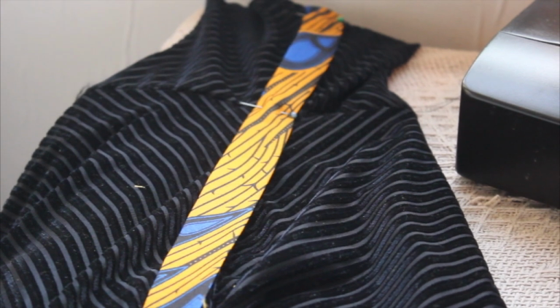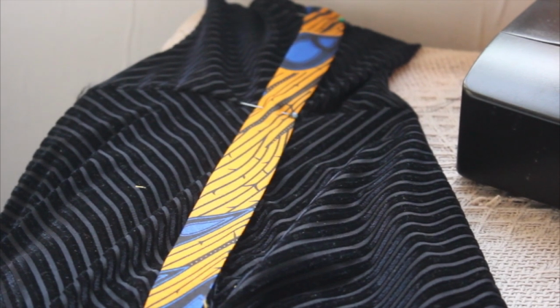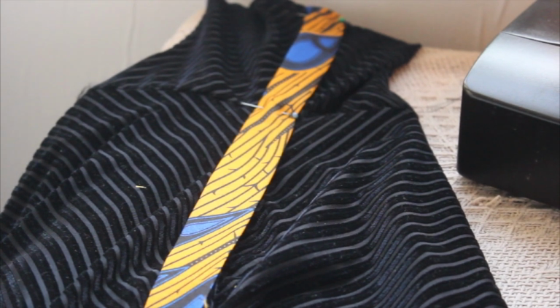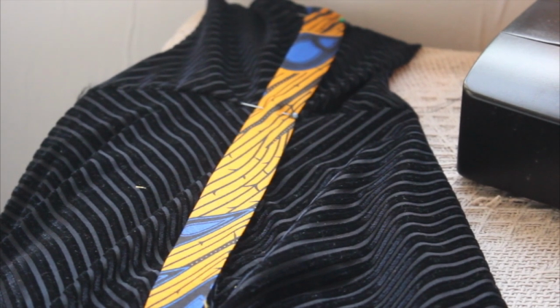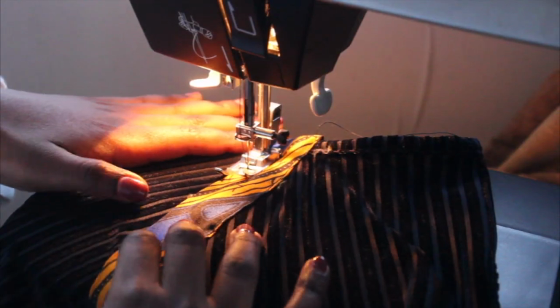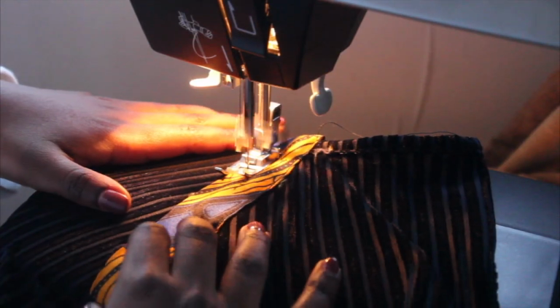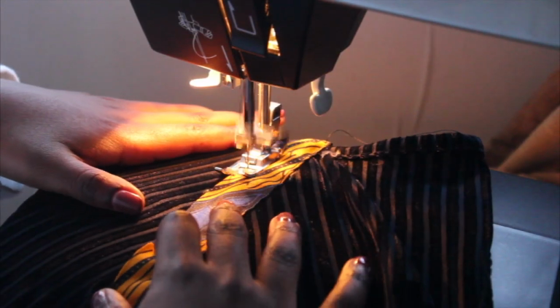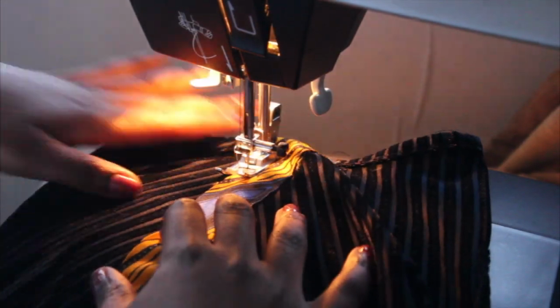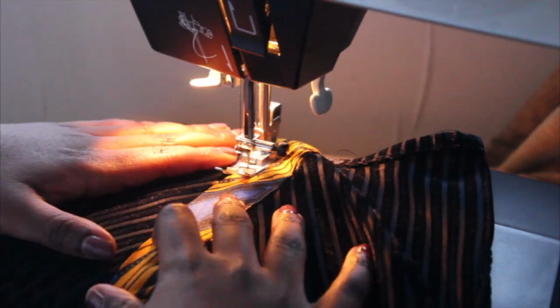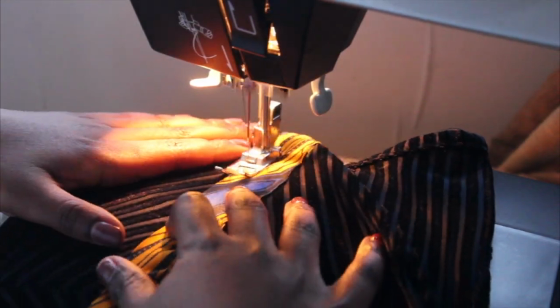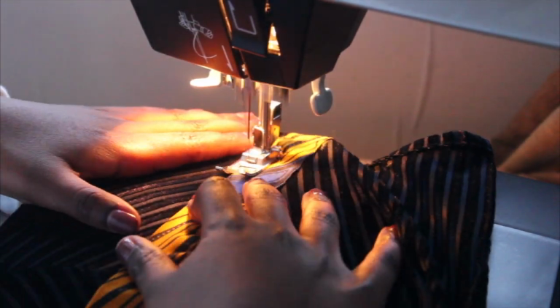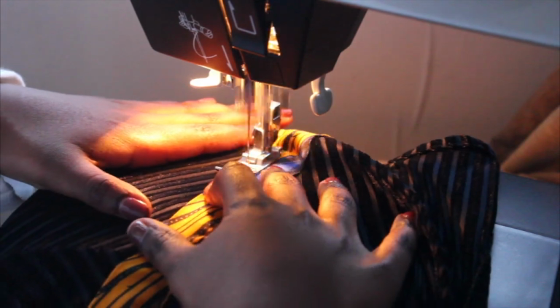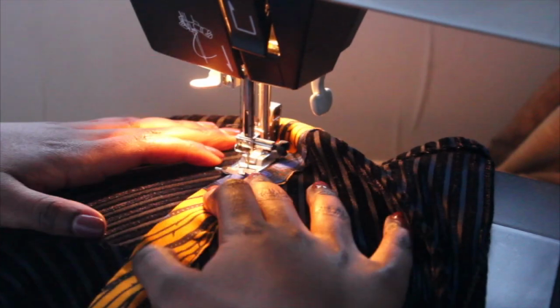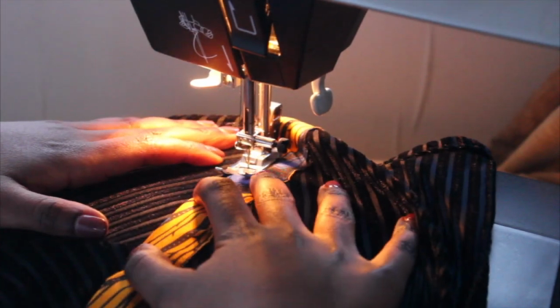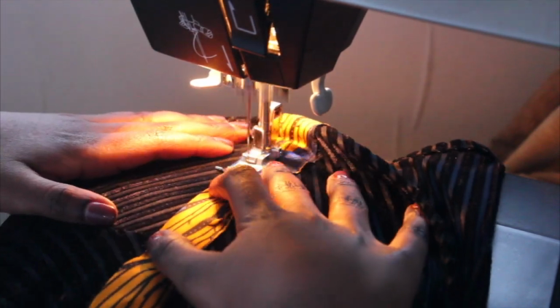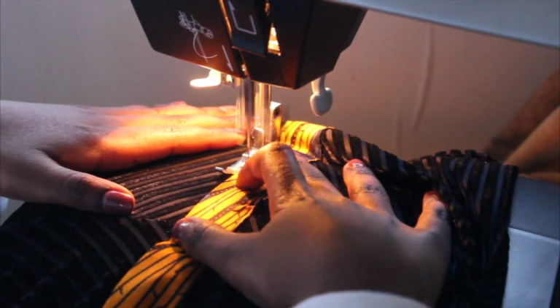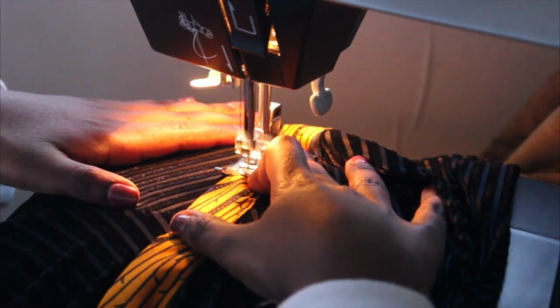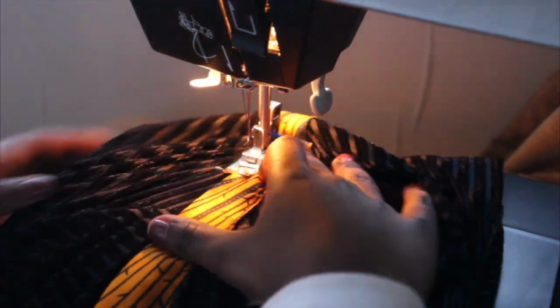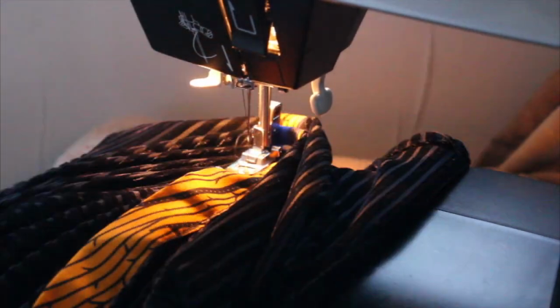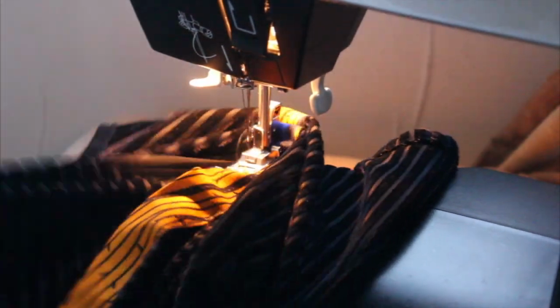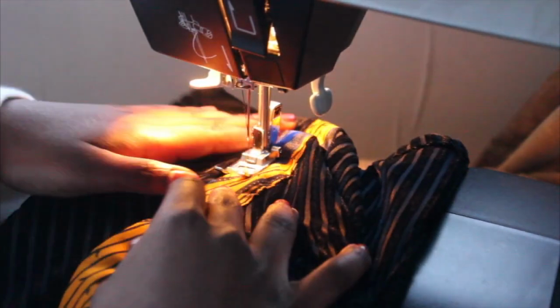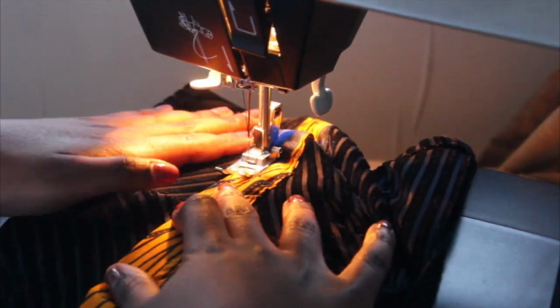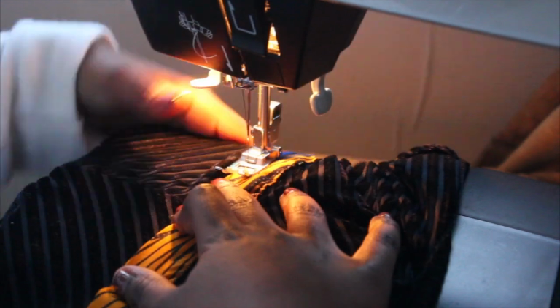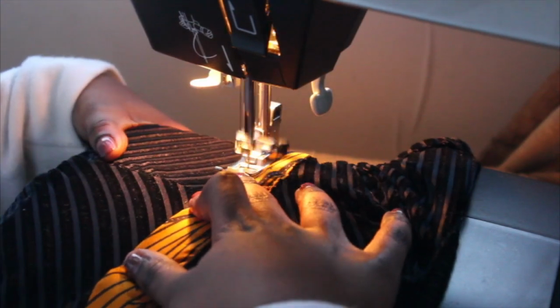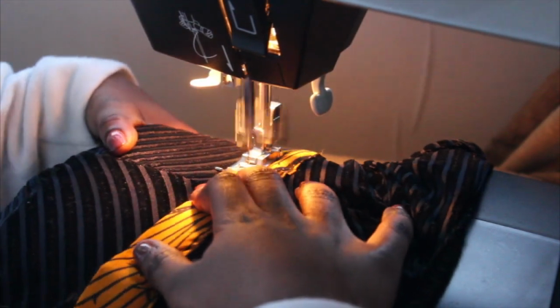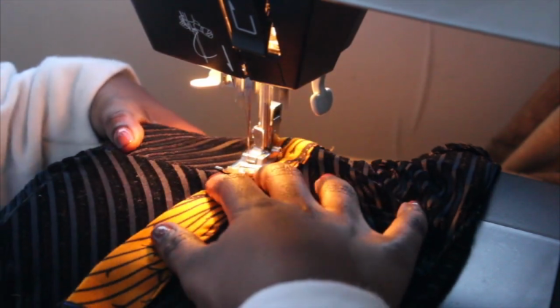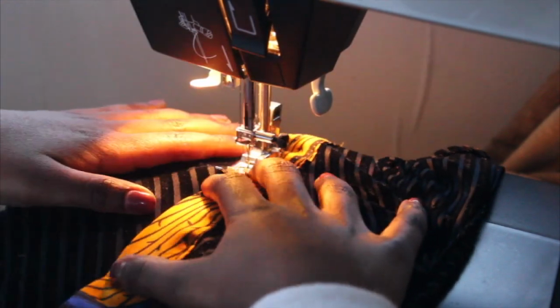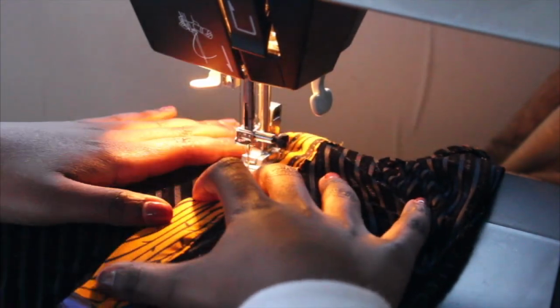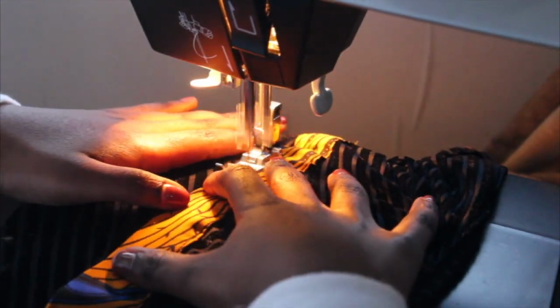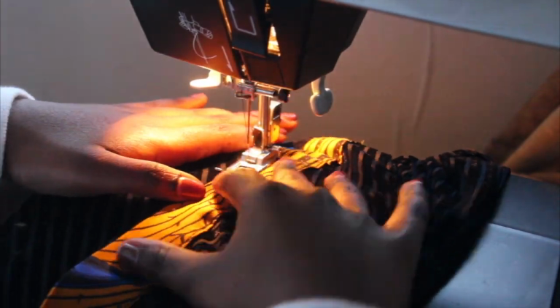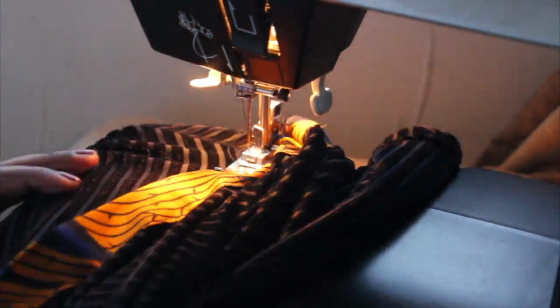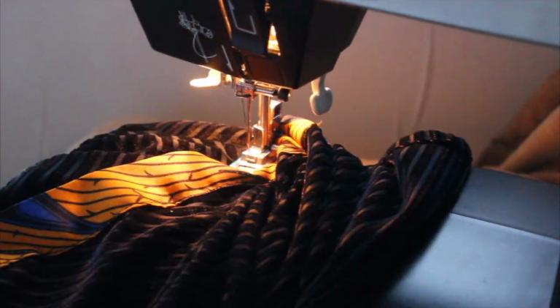The last step is to pin all your fabrics in place. I've got one strip on the right, one strip on the left, and a strip on the bottom, which is going to make my dress longer — you'll see in the end. Then obviously sew it on, and it's as simple as that!